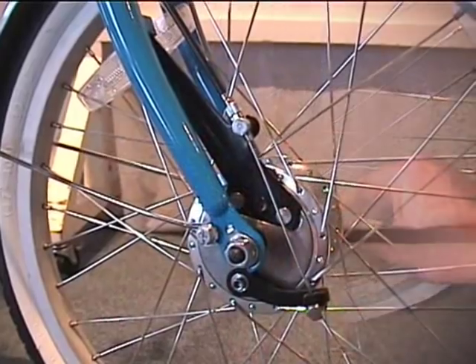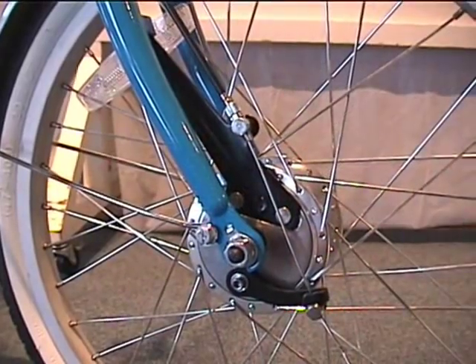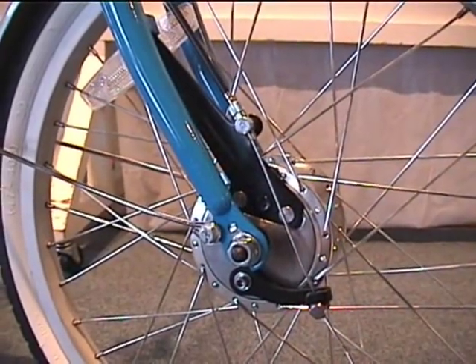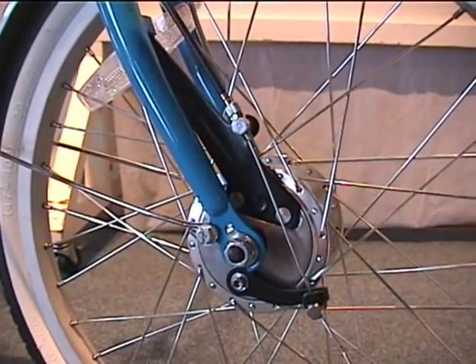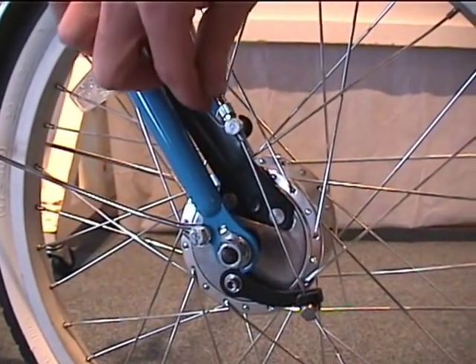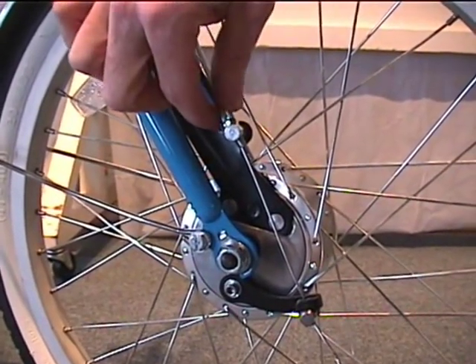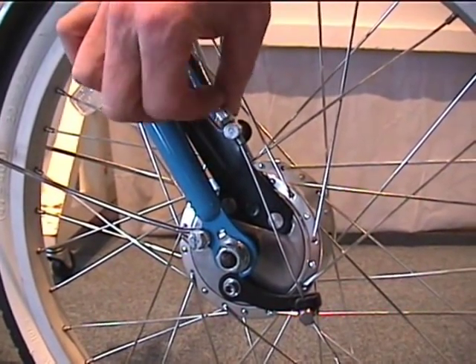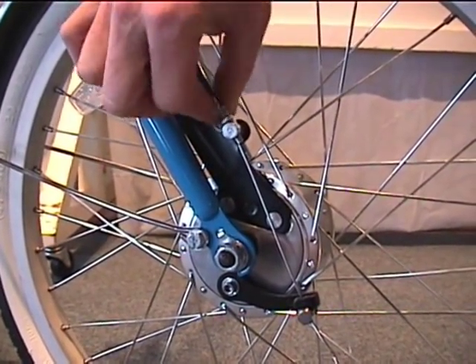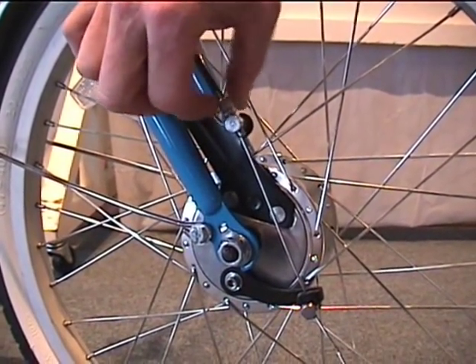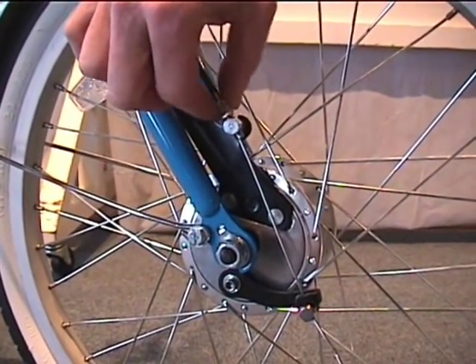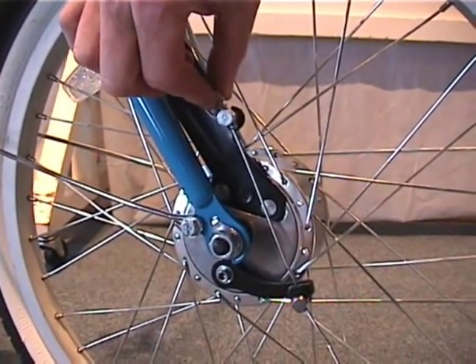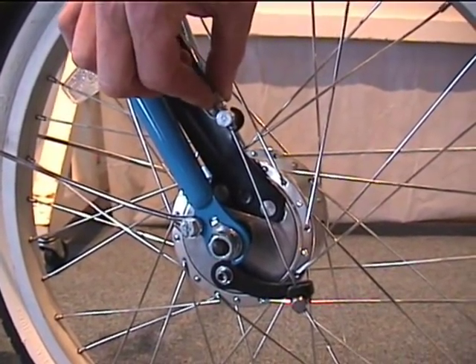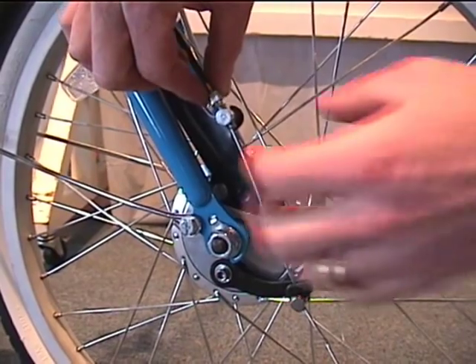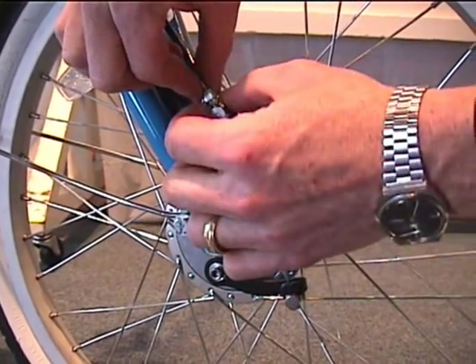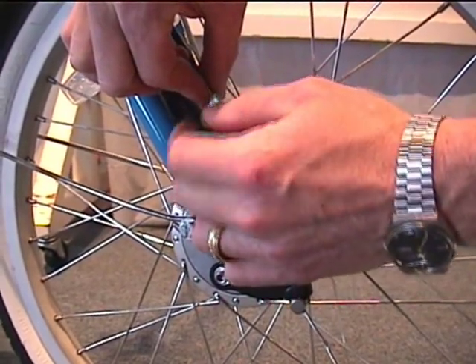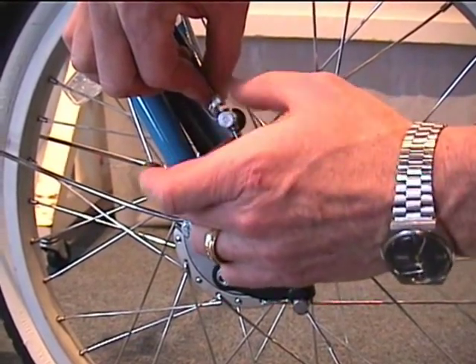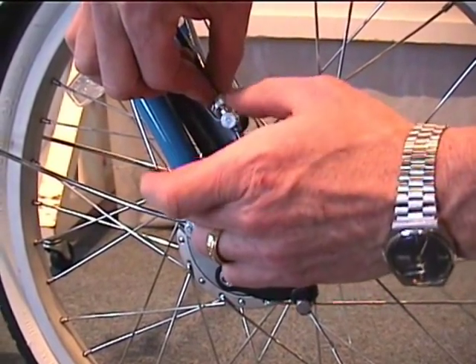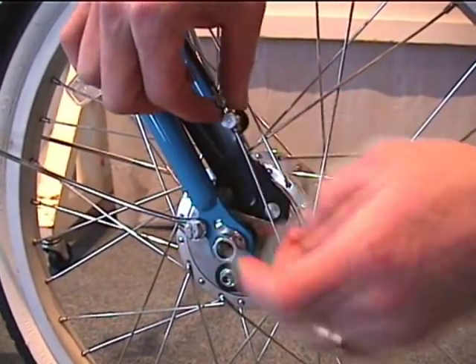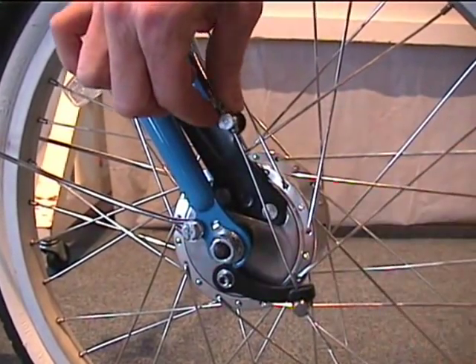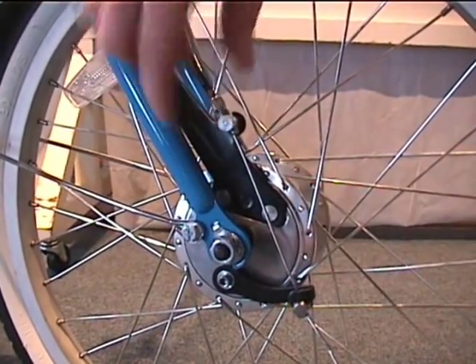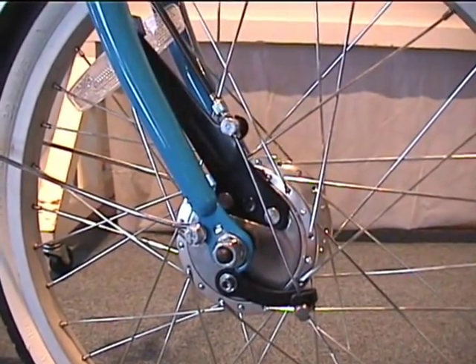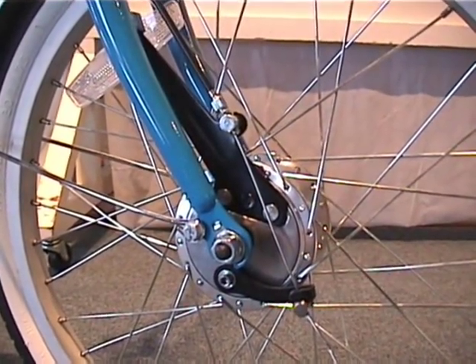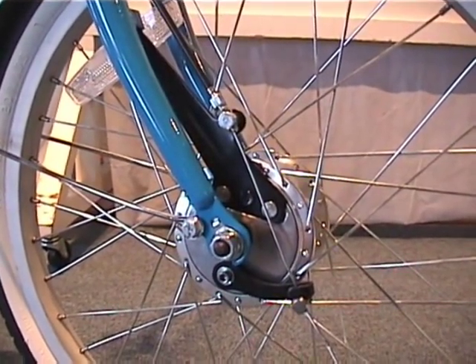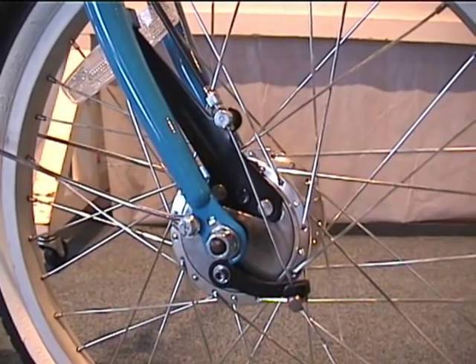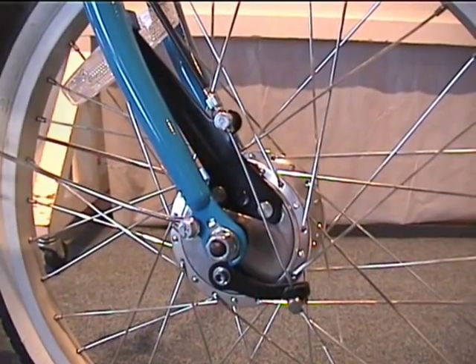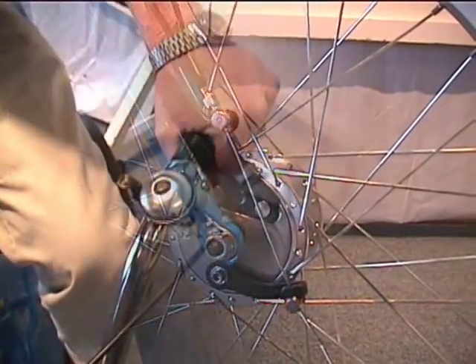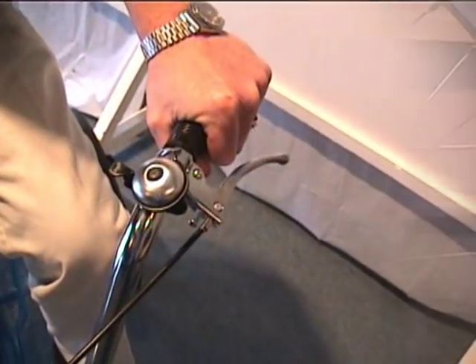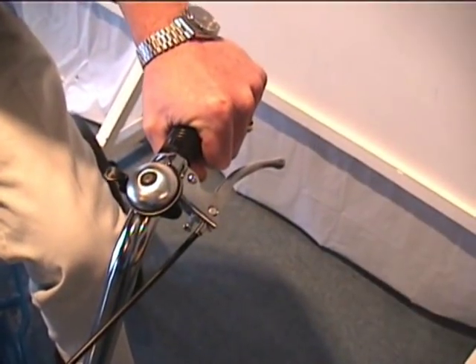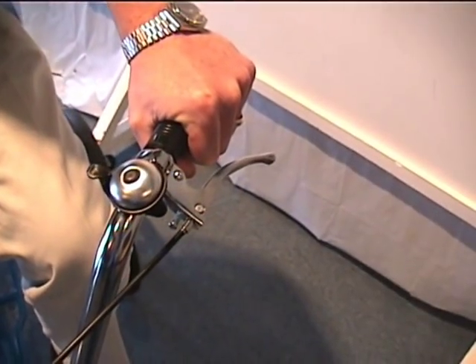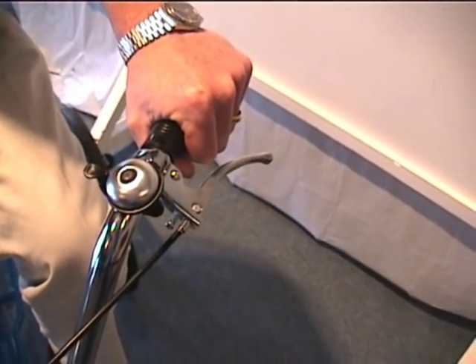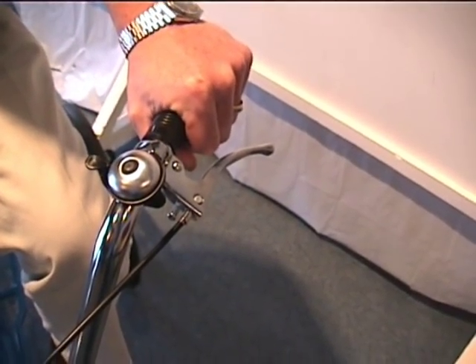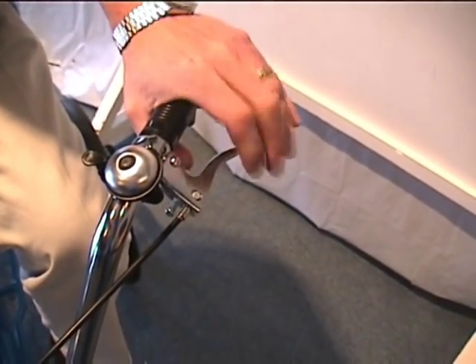The final adjustment can be made with the adjustment barrel, which will tighten the cable just a little bit more. Then you lock it down with the locking nut. Your front brake assembly is now complete.